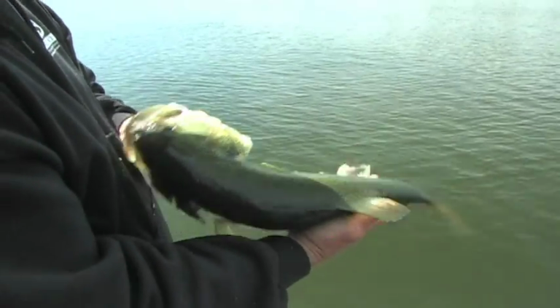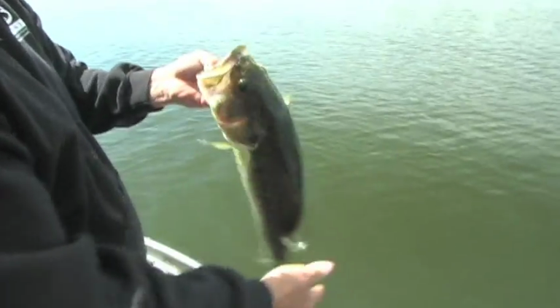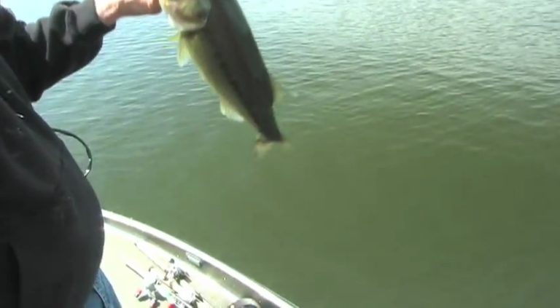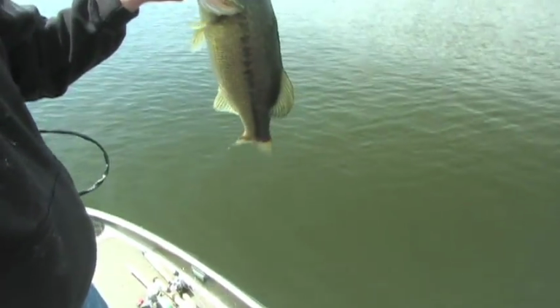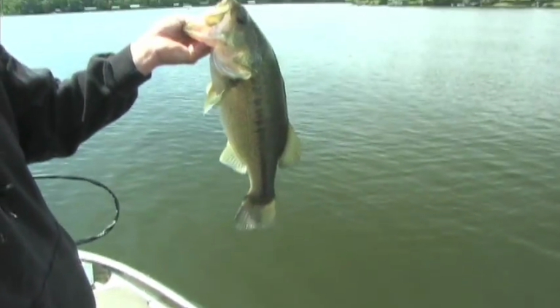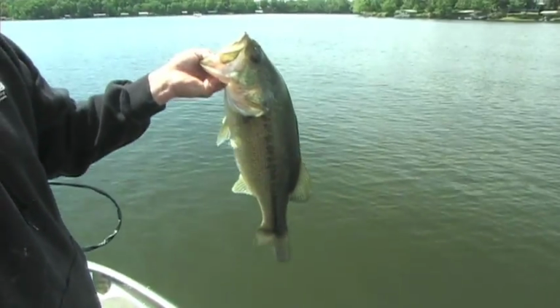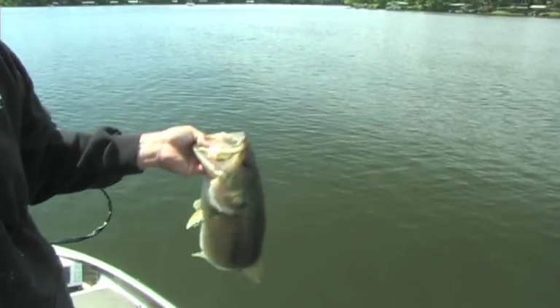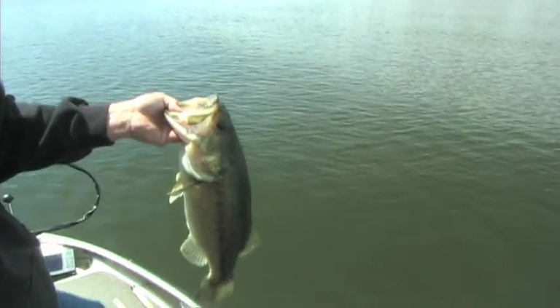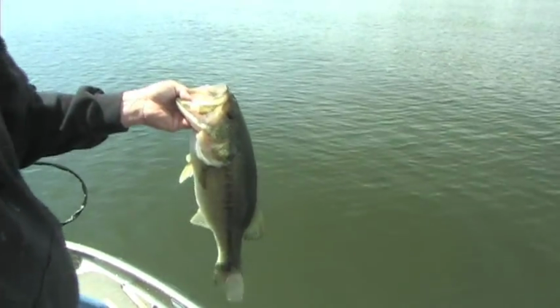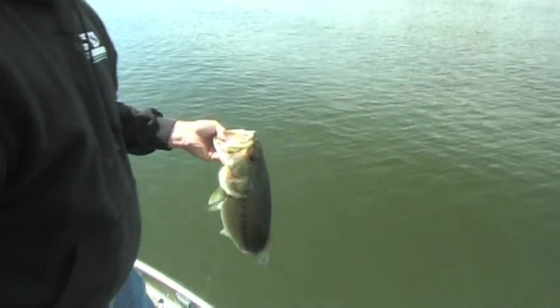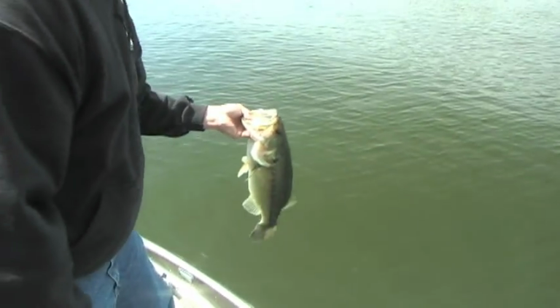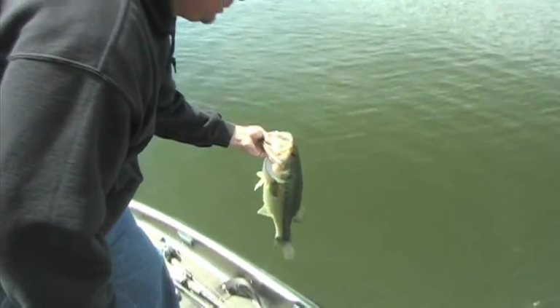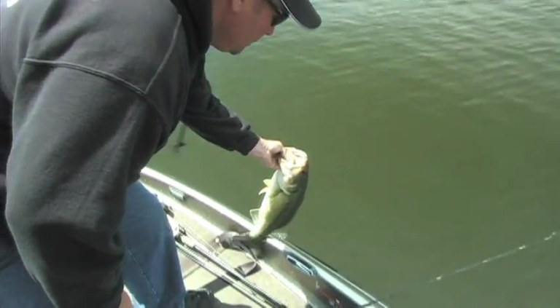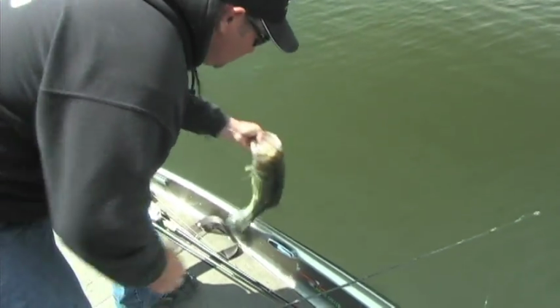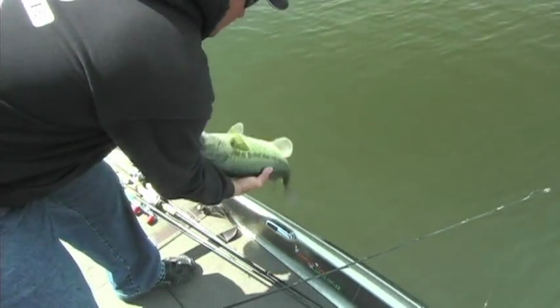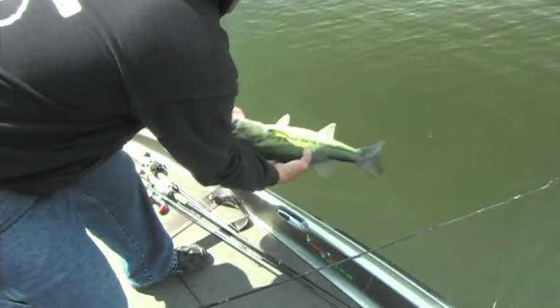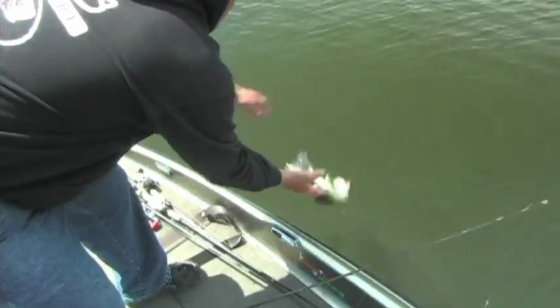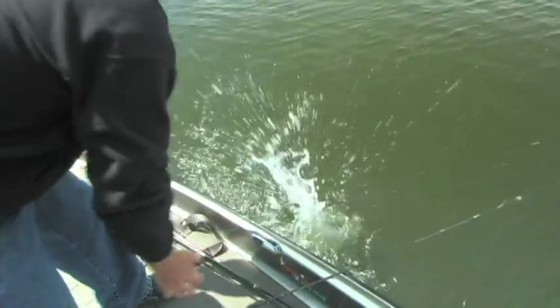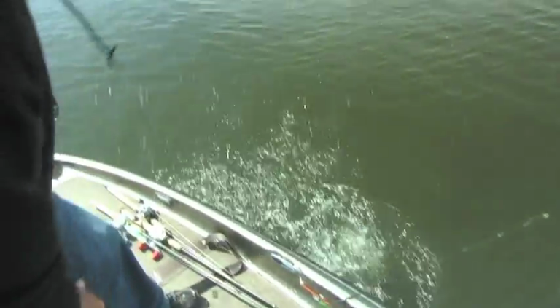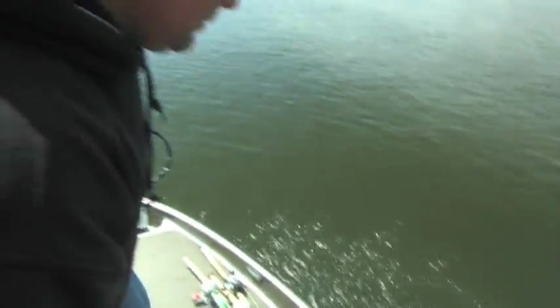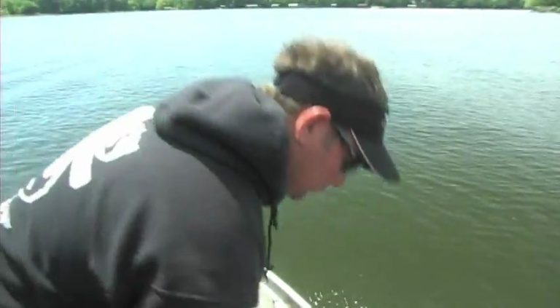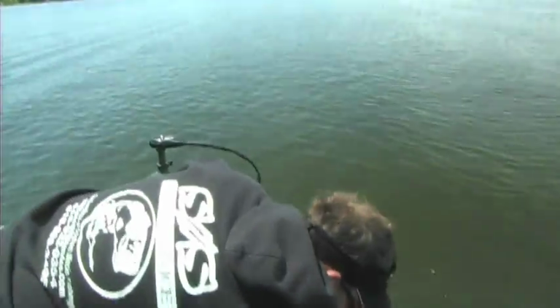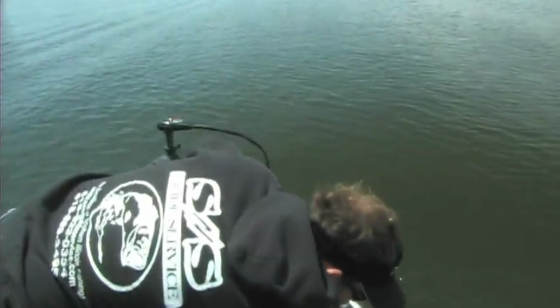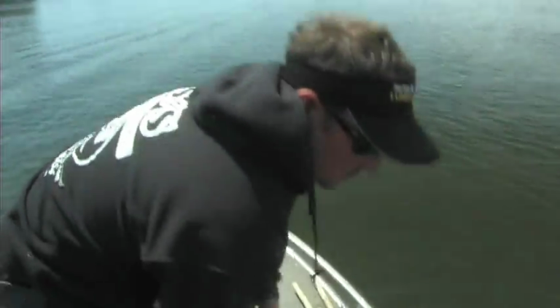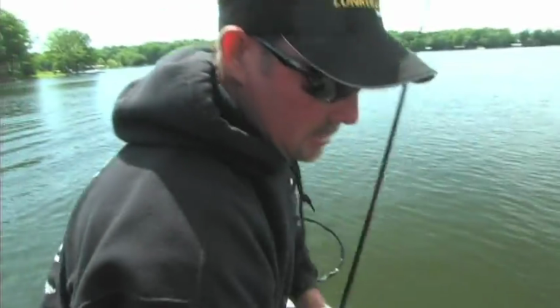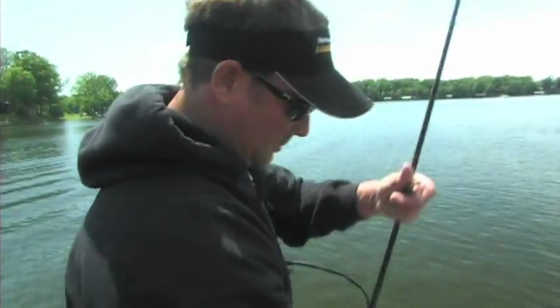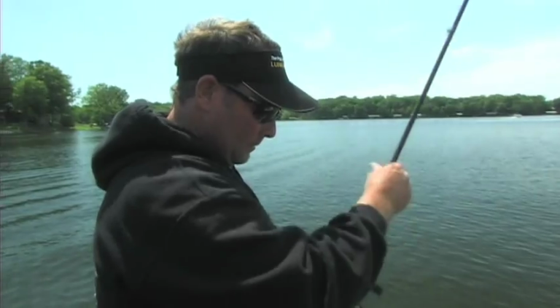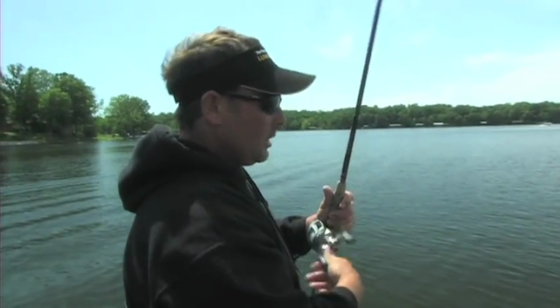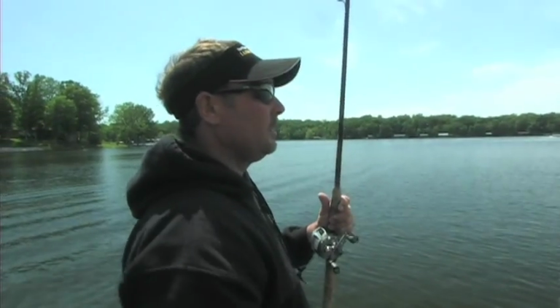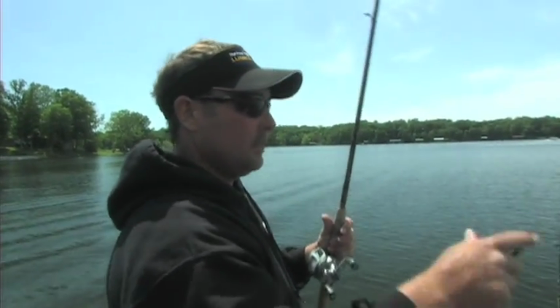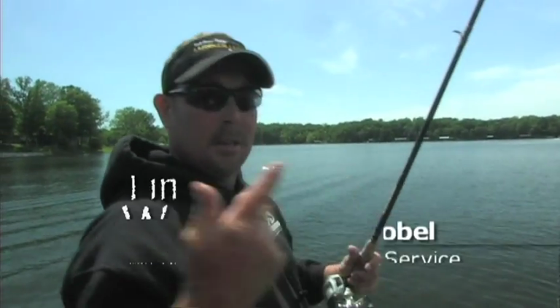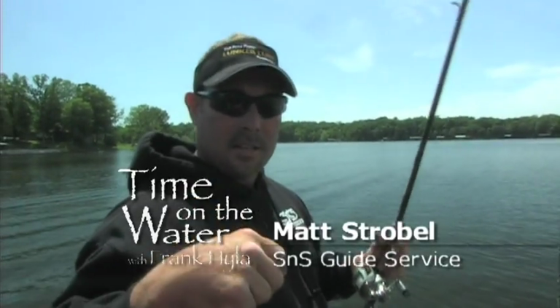We're going to let her go so she can get back to work. Hey, they're chasing bait back over here. Are they? Yep. A savior.